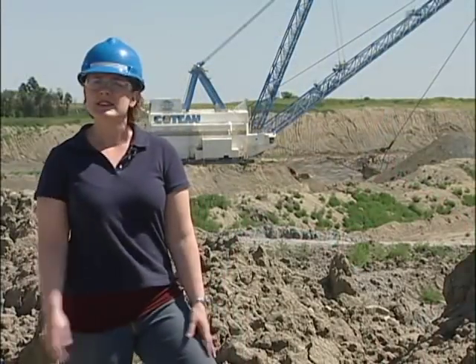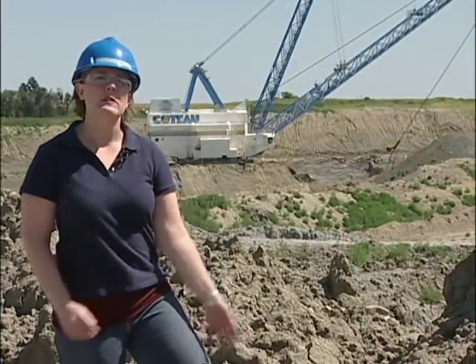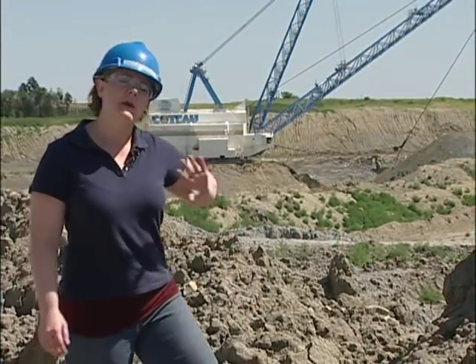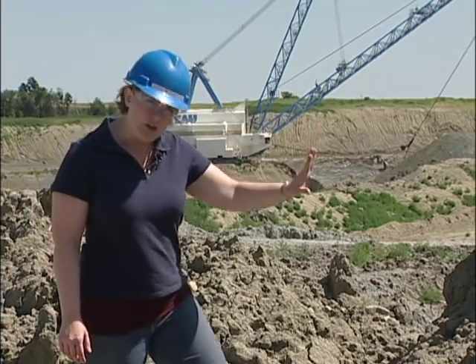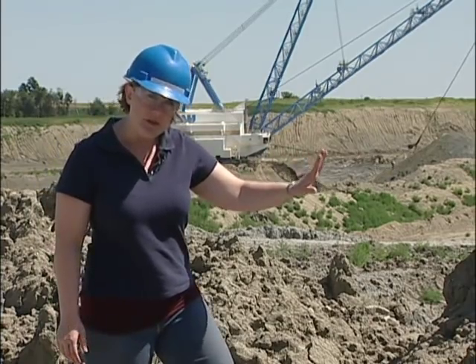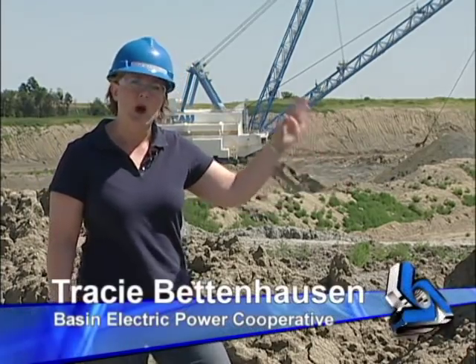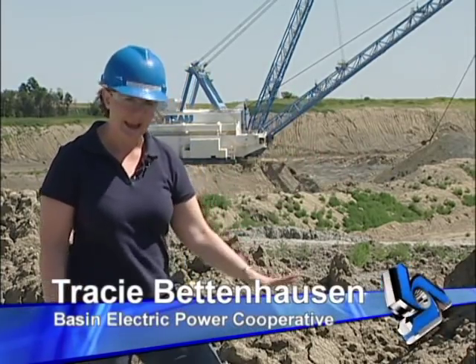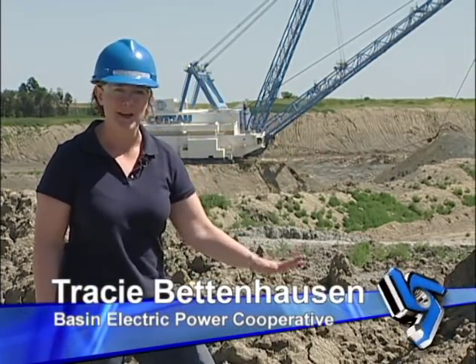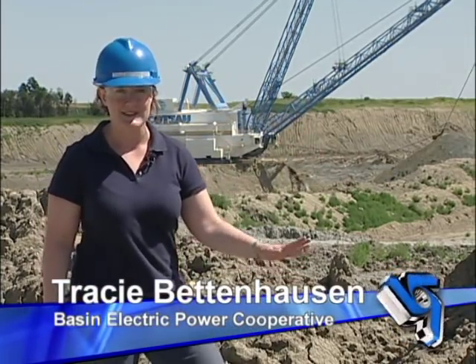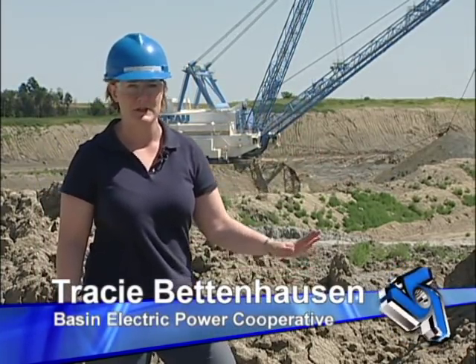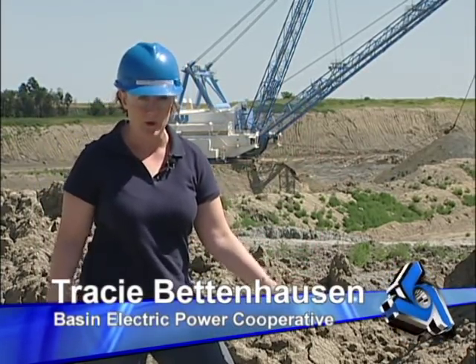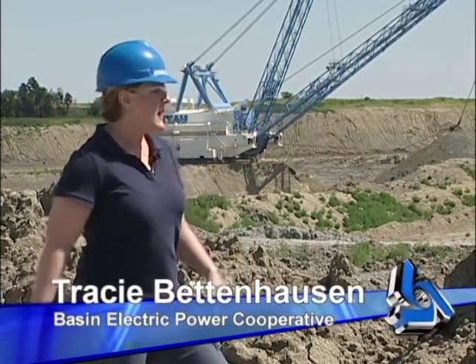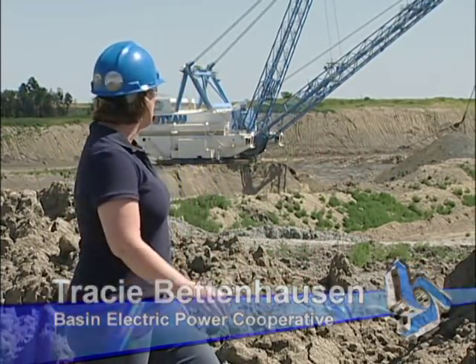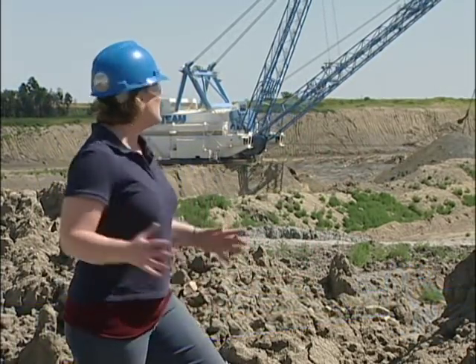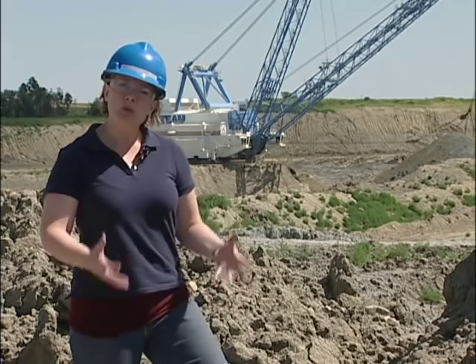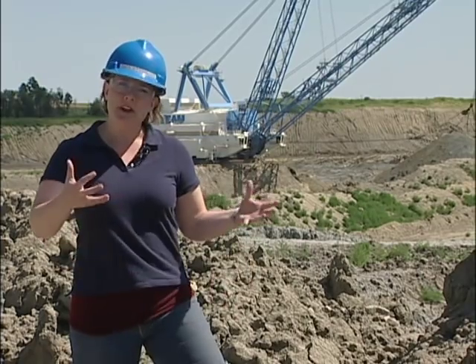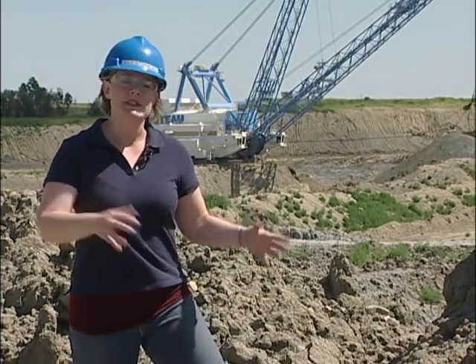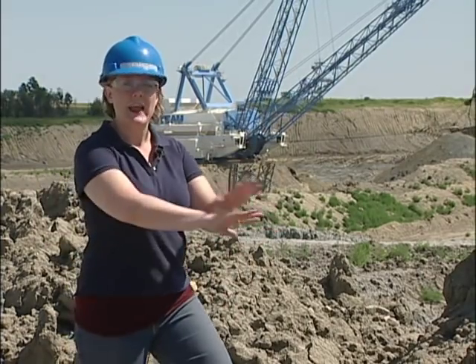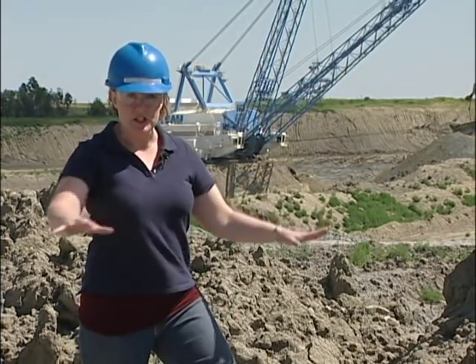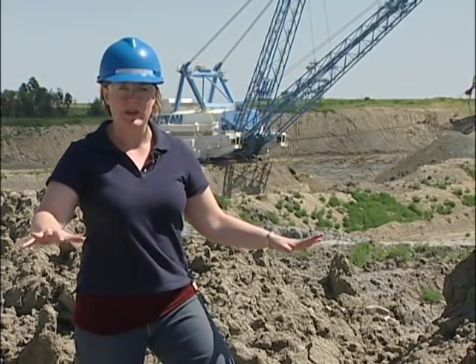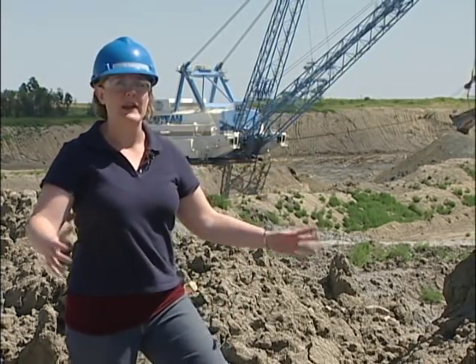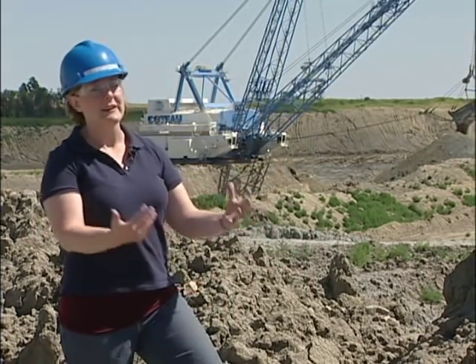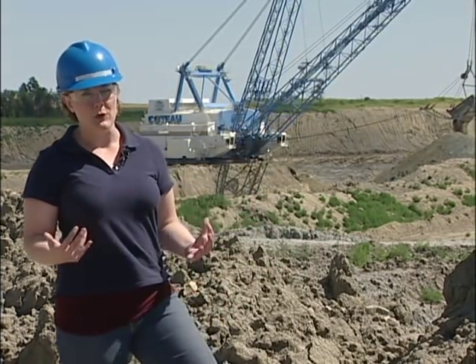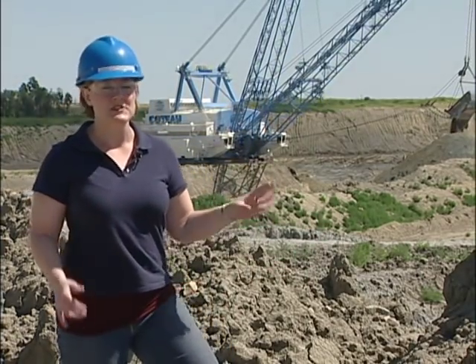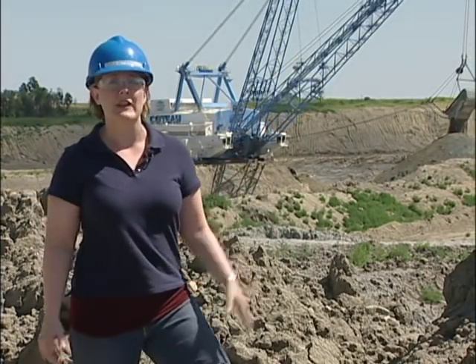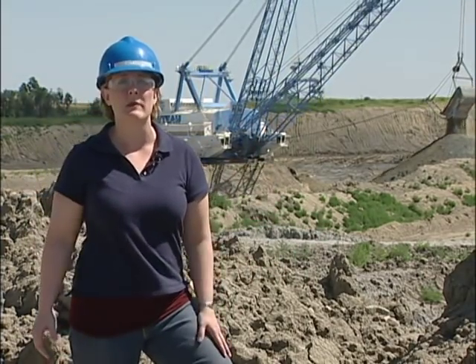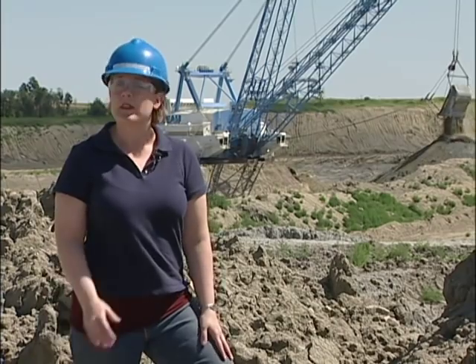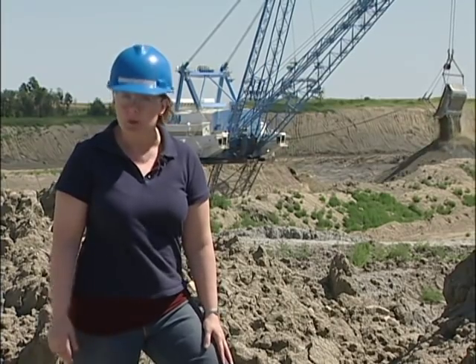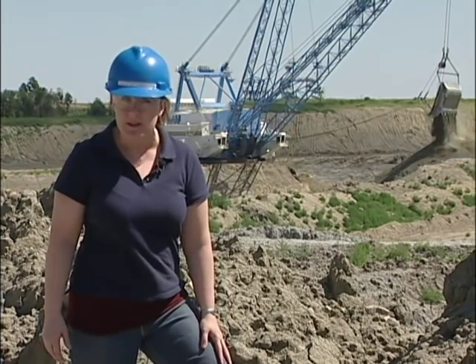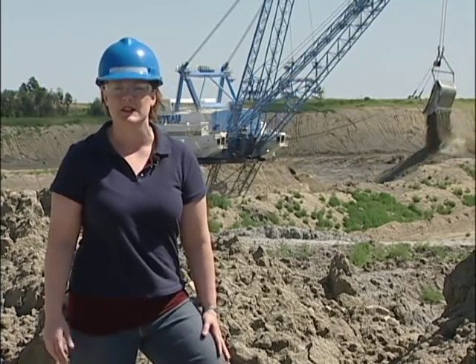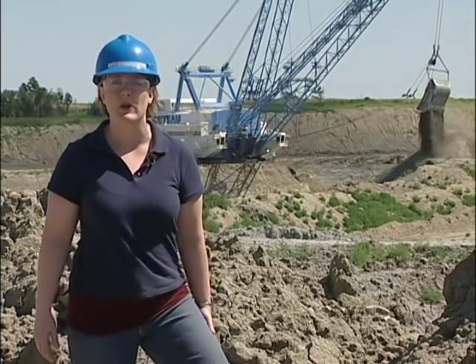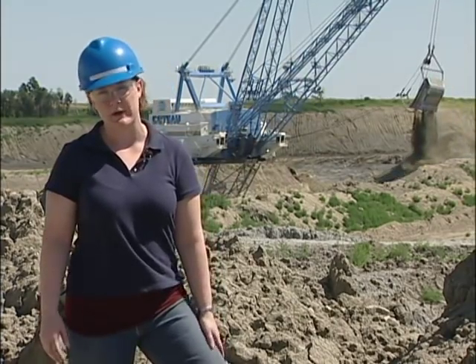In this area, the pit is about 150 feet wide and 85 feet down to the coal. The dragline will scoop dirt up until it can't reach anymore in the area and then it'll move. This dragline will move about the length of a football field in a 24-hour period.